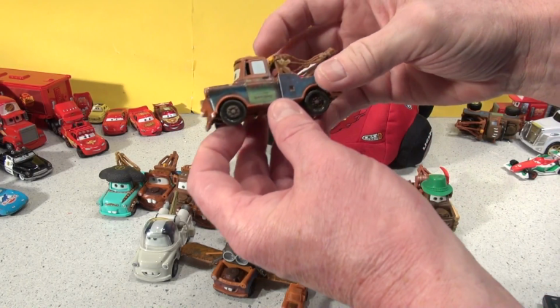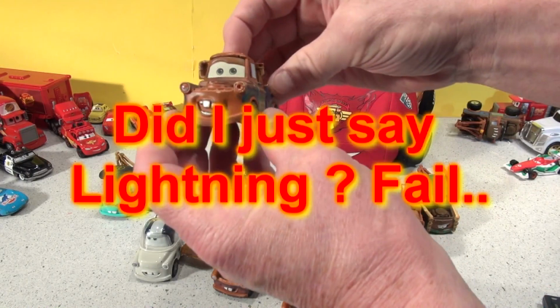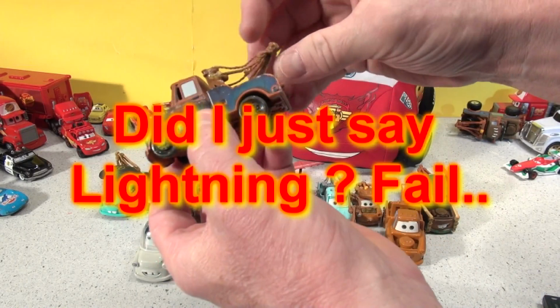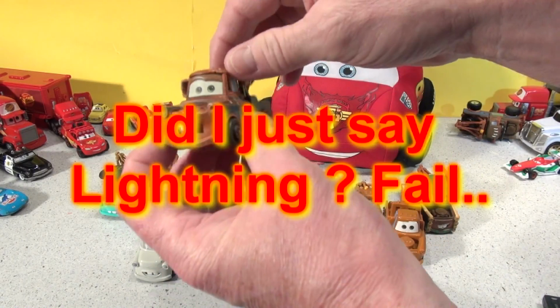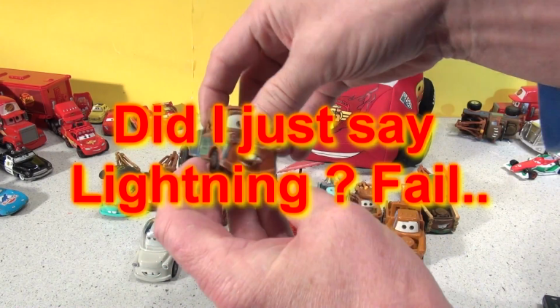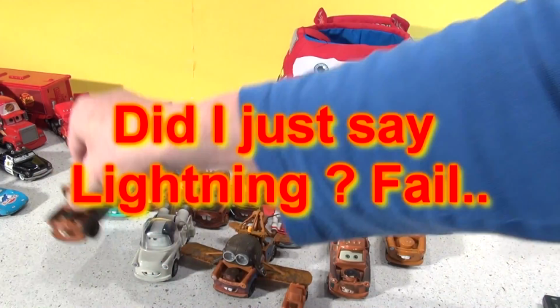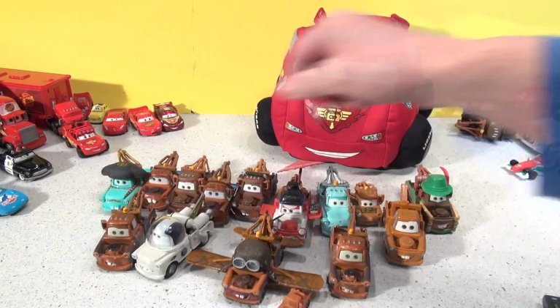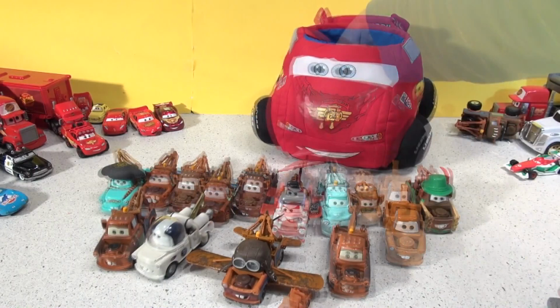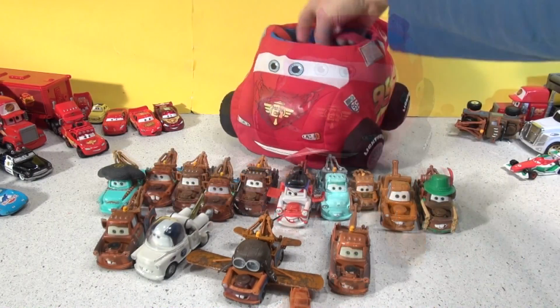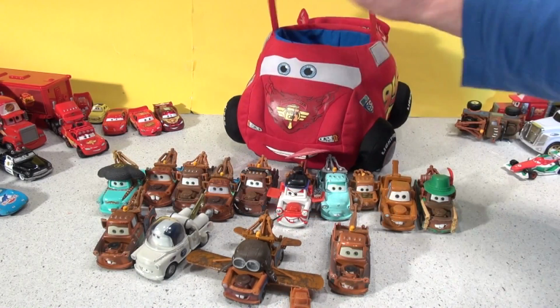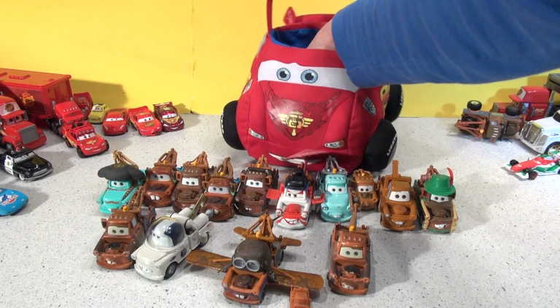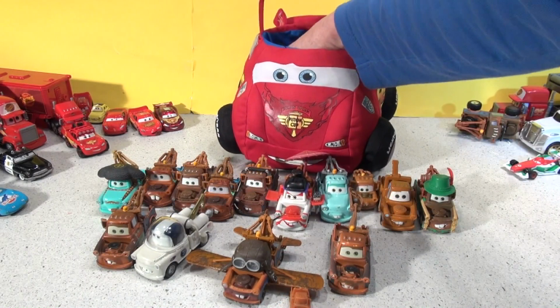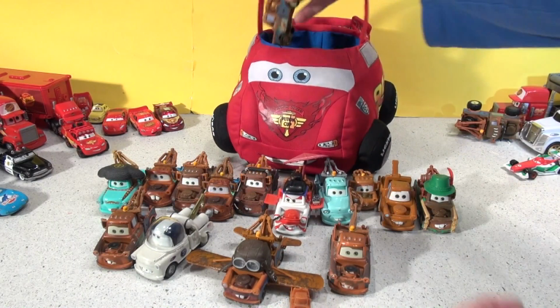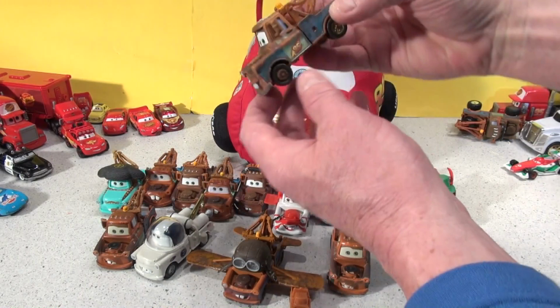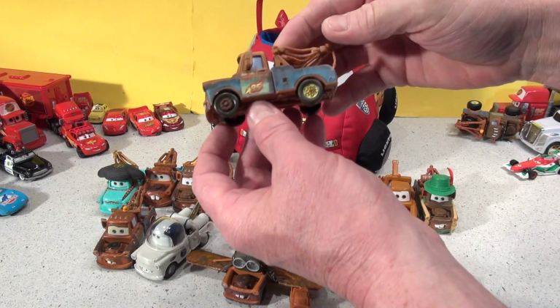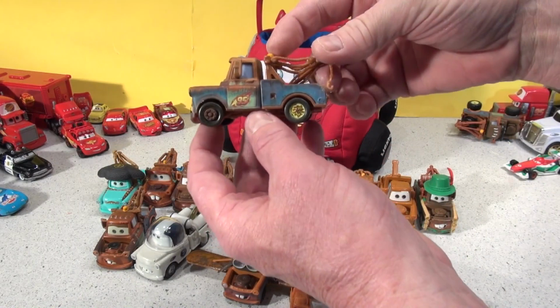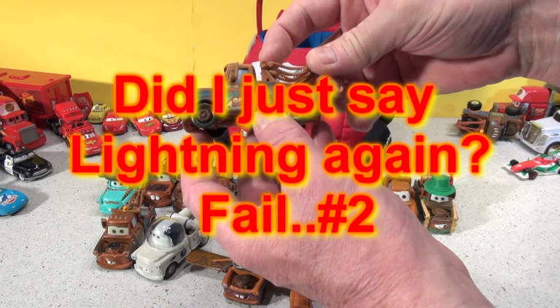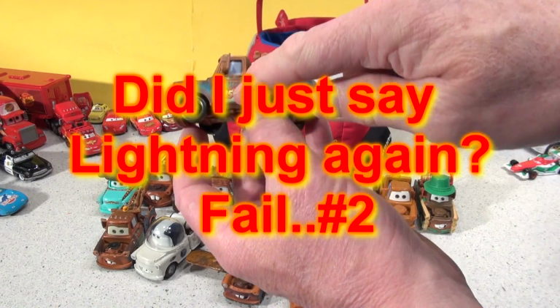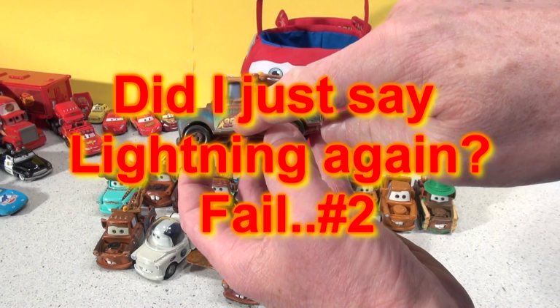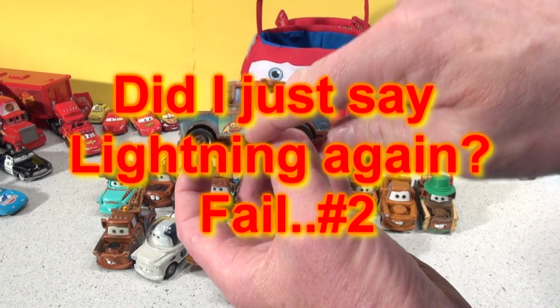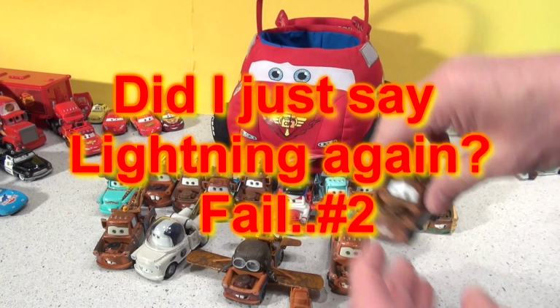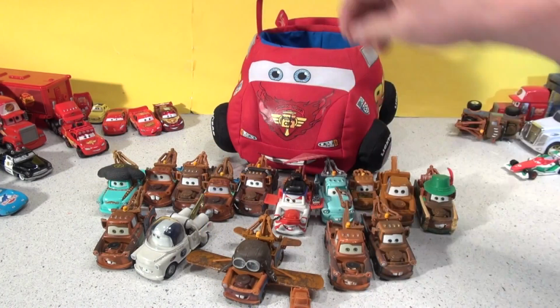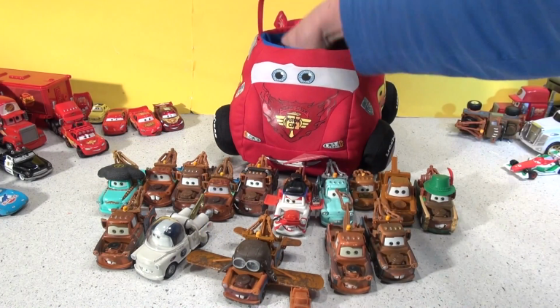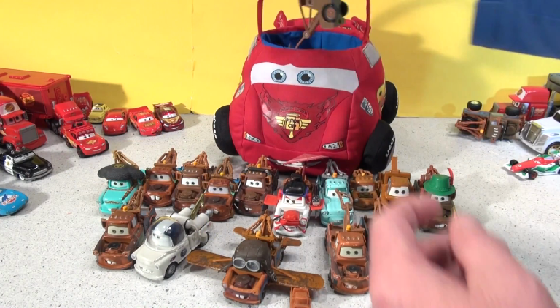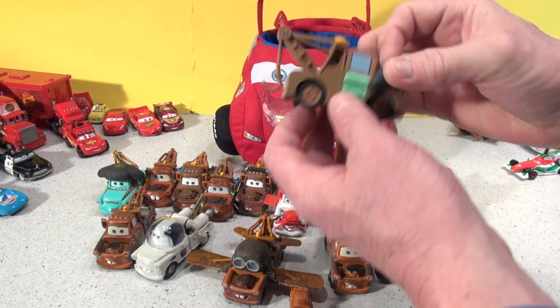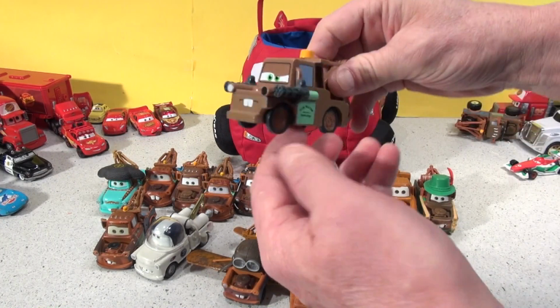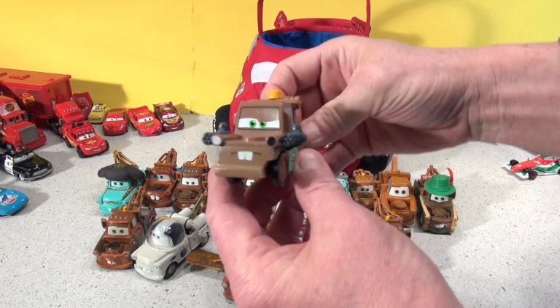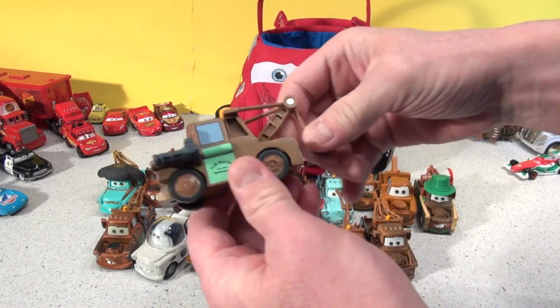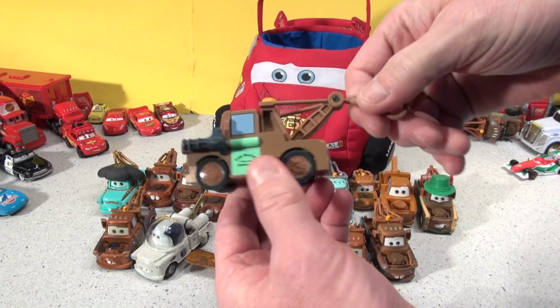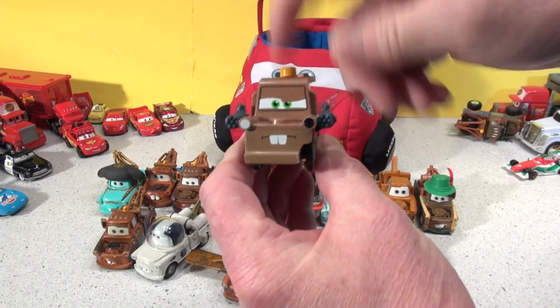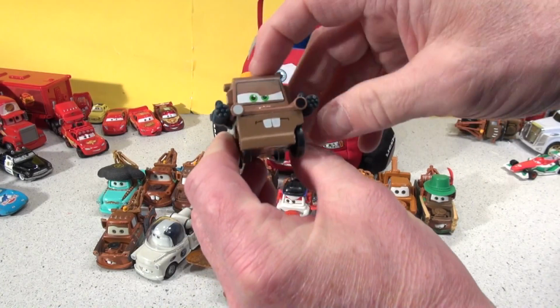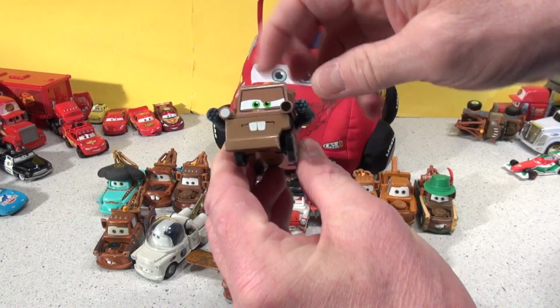That's an old Lightning — he's all beat up. Here comes number sixteen: plain old Lightning, race team 95. Seventeen: guns a-blazin' Mater, plastic from Cars 2. Eighteen: another plastic Mater — he's Drinks Mater, the waiter at the Cars 2 restaurant.